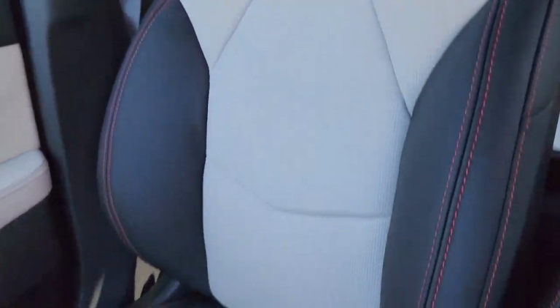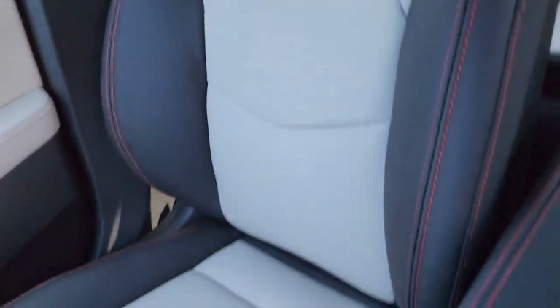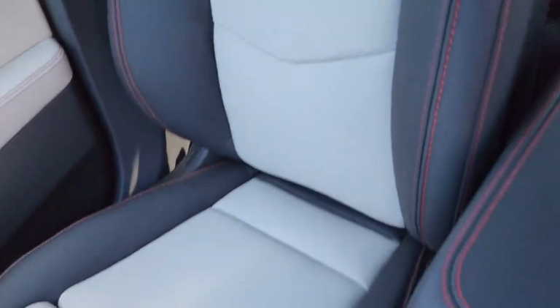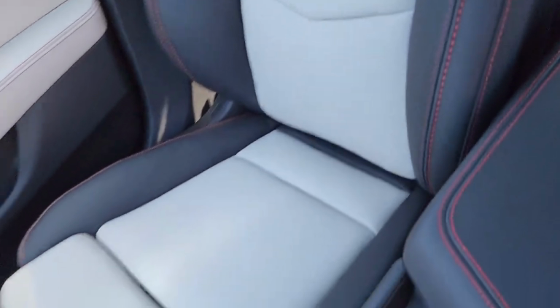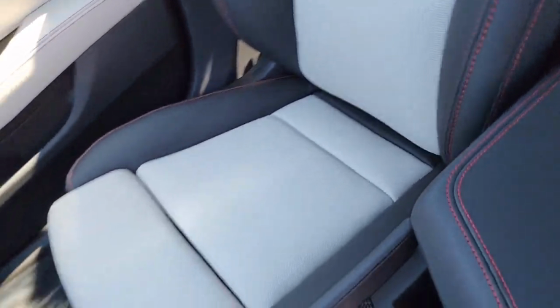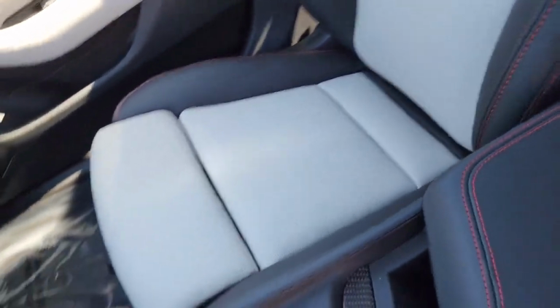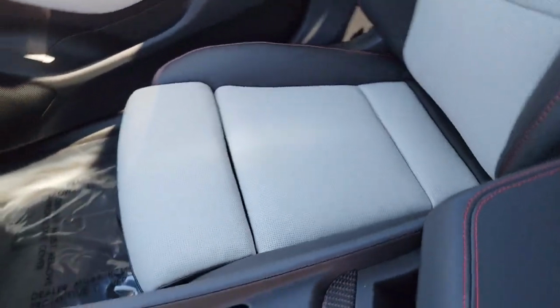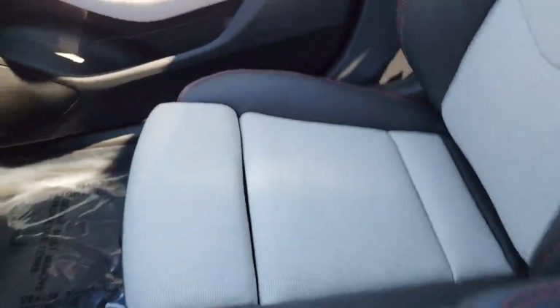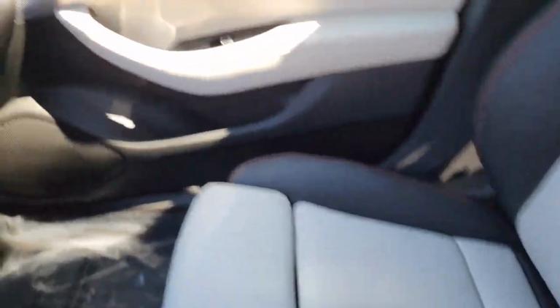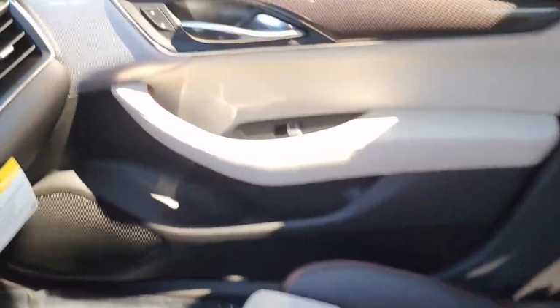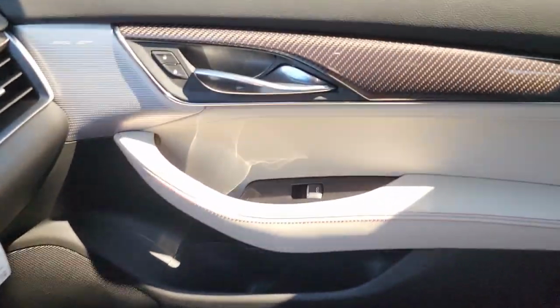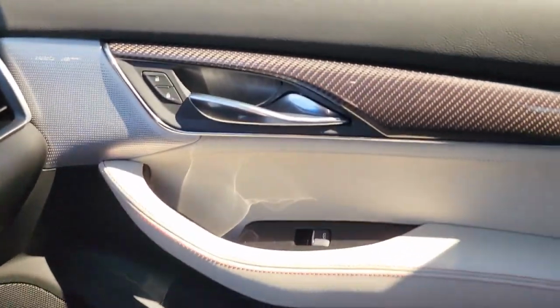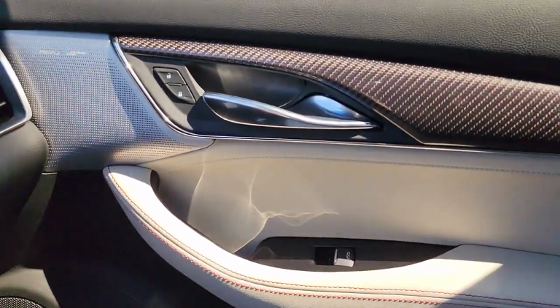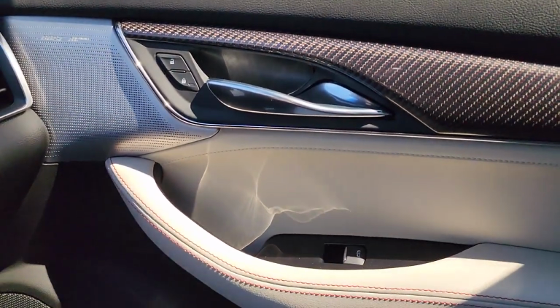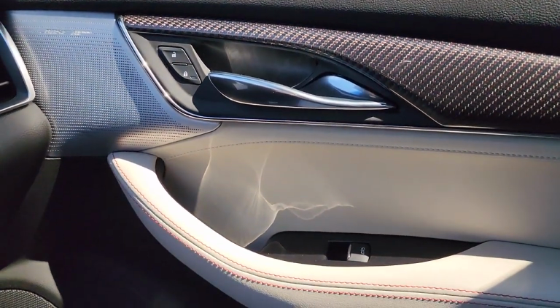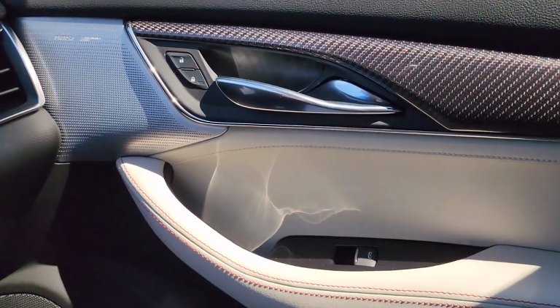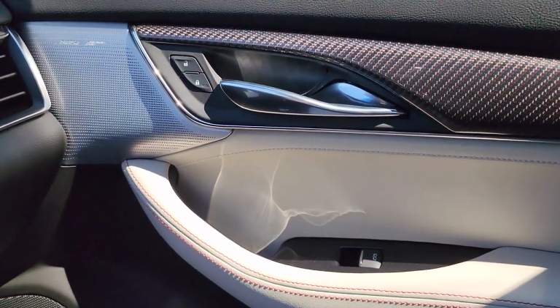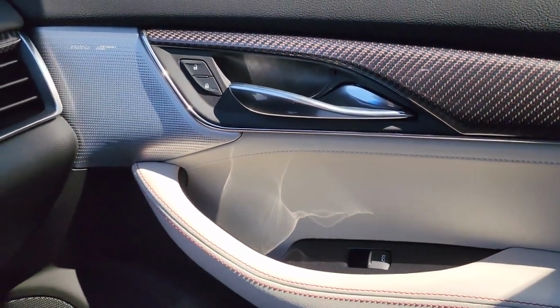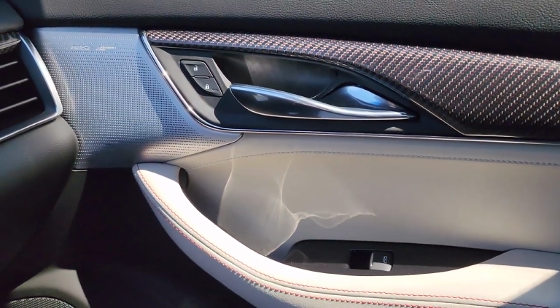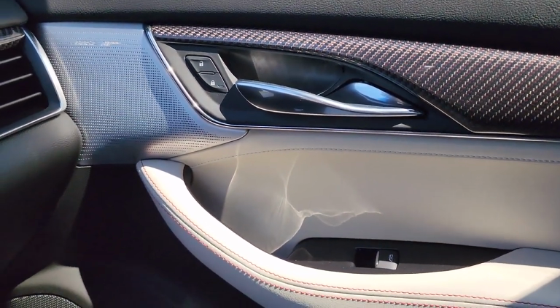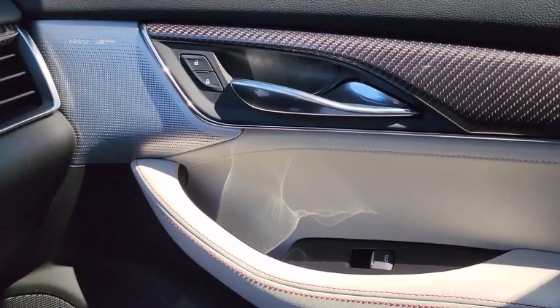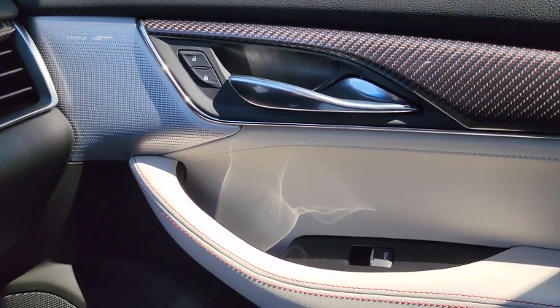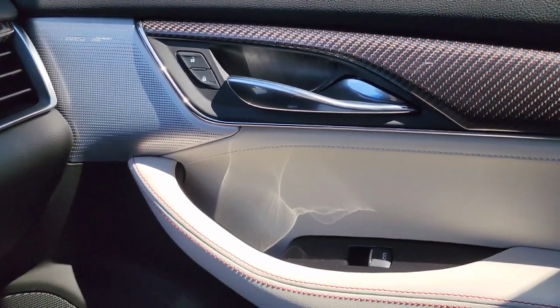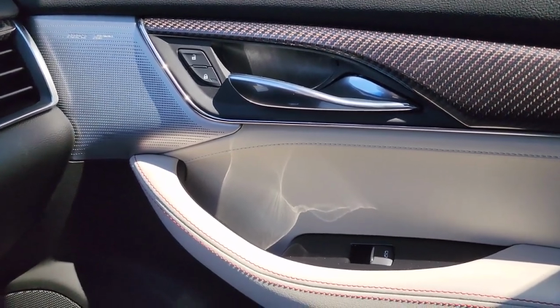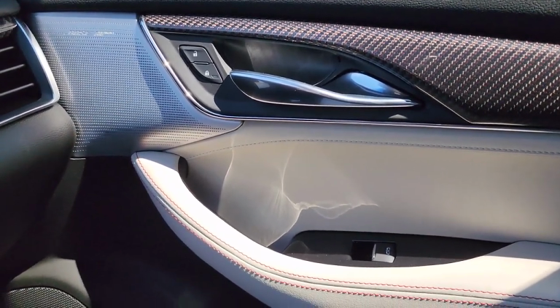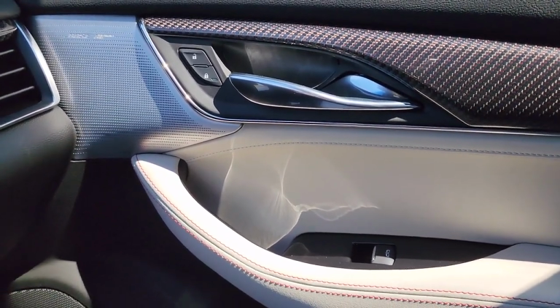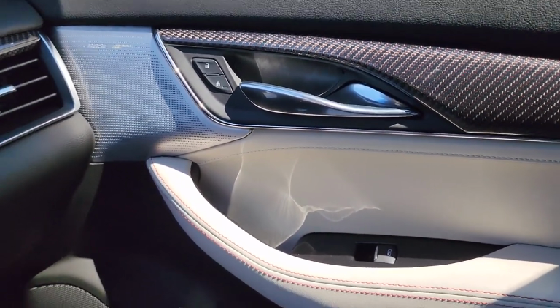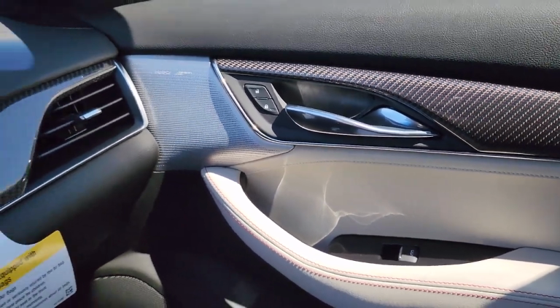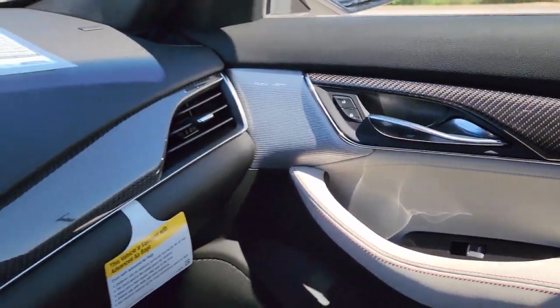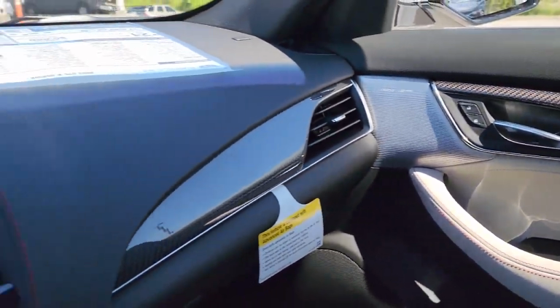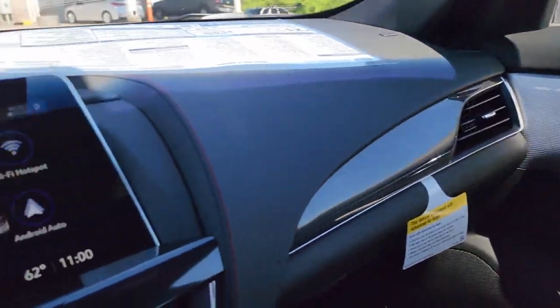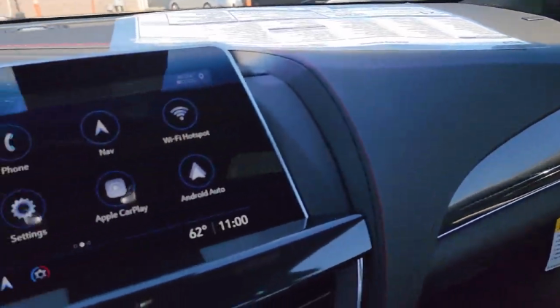I'm going to get you first time in the driver's seat. All right.